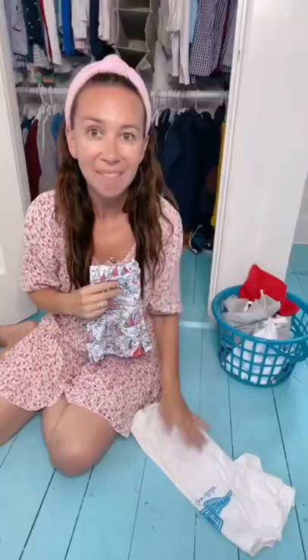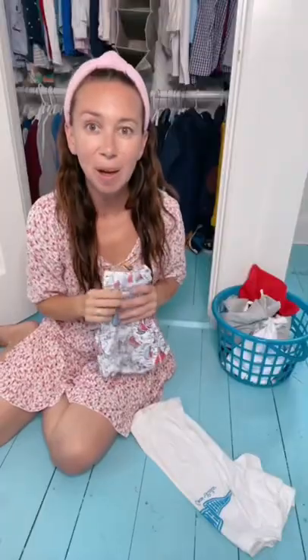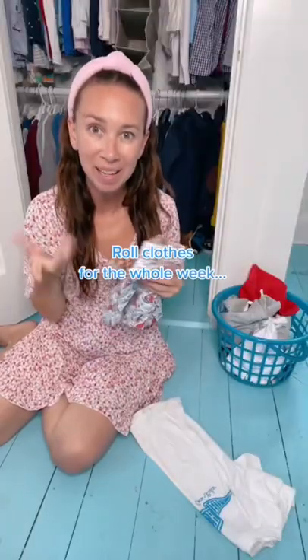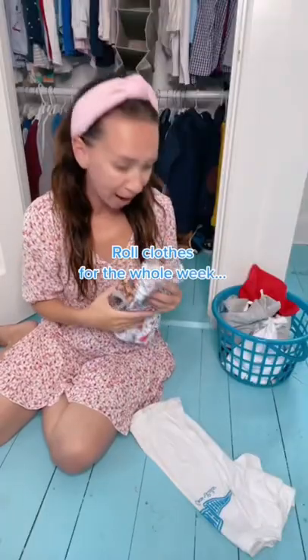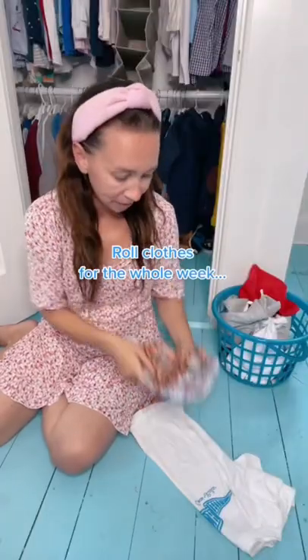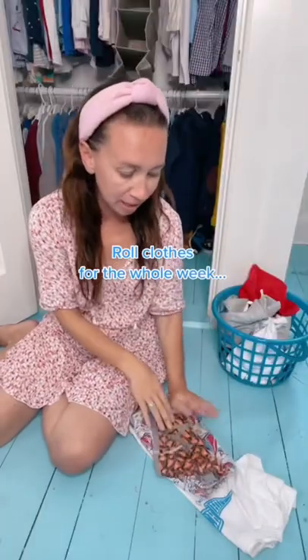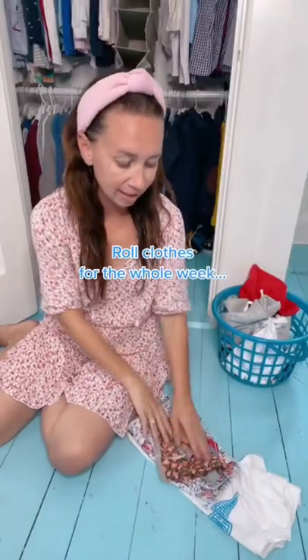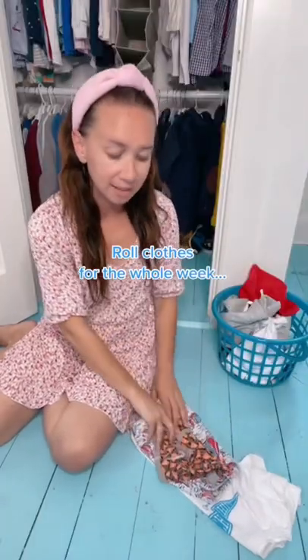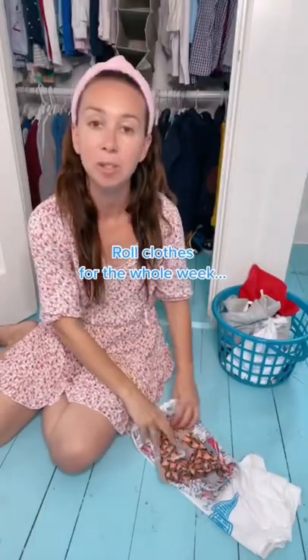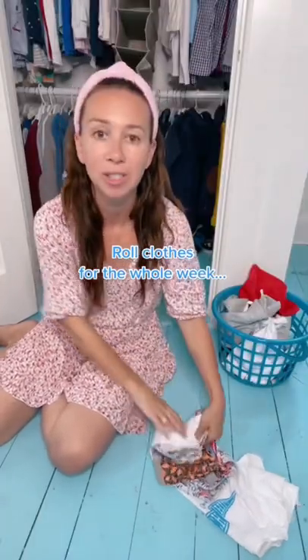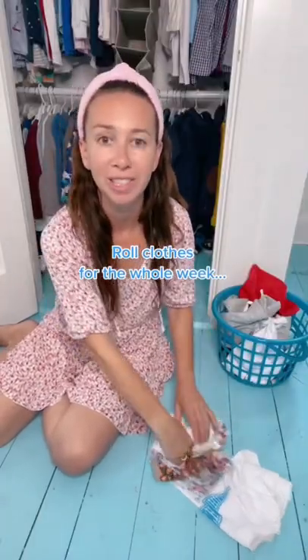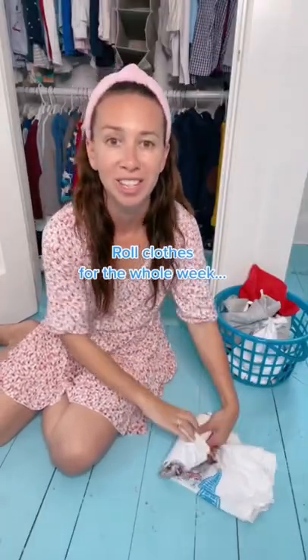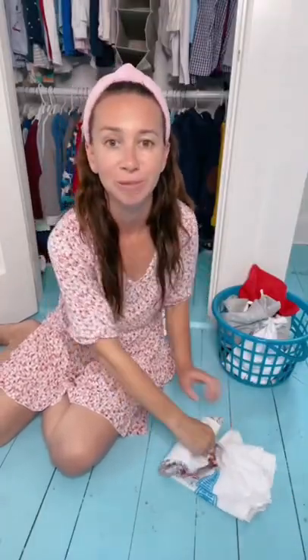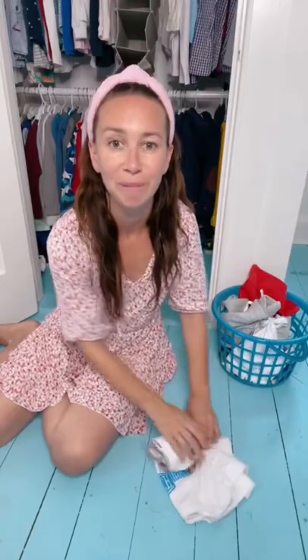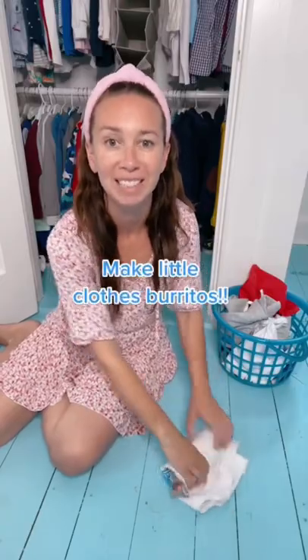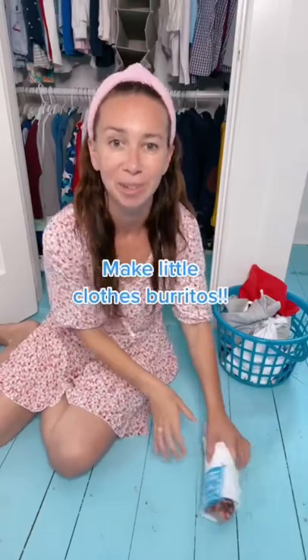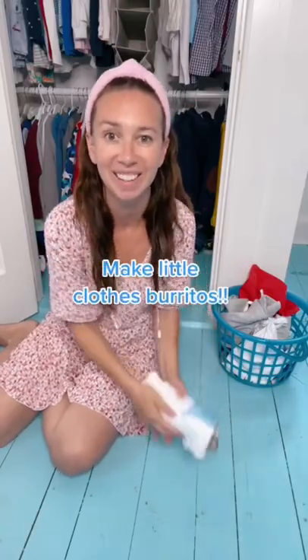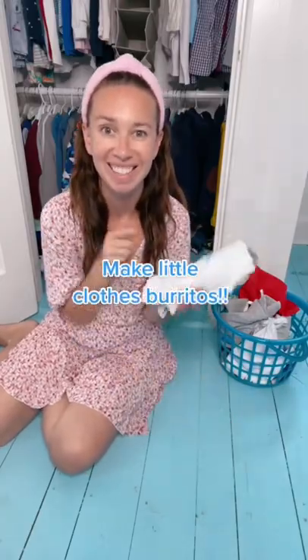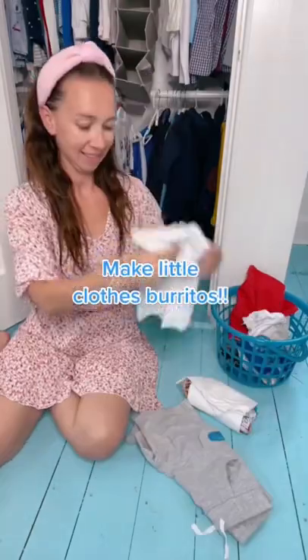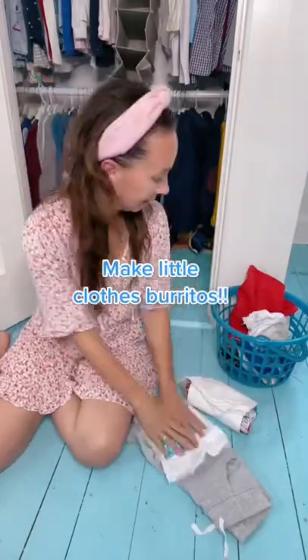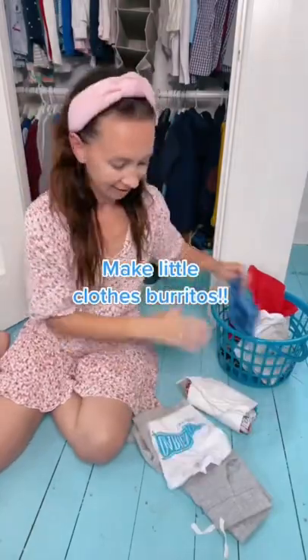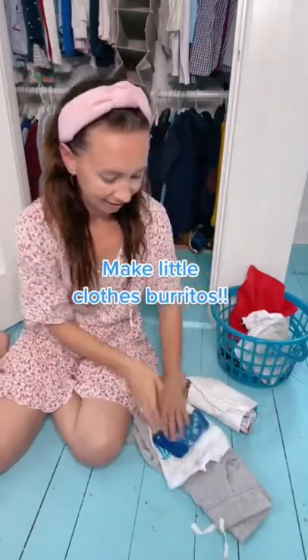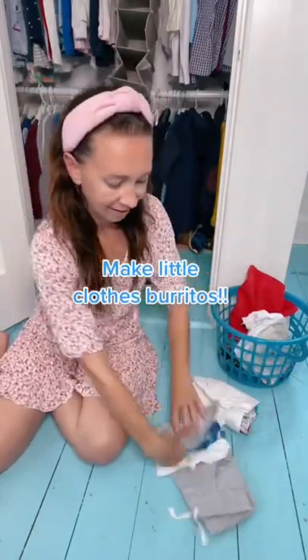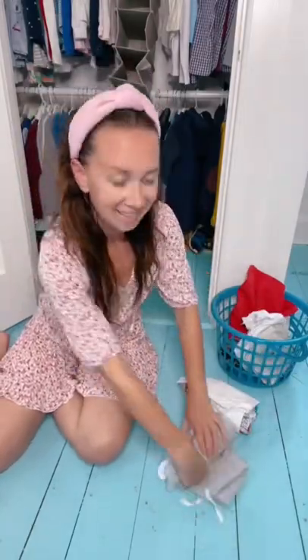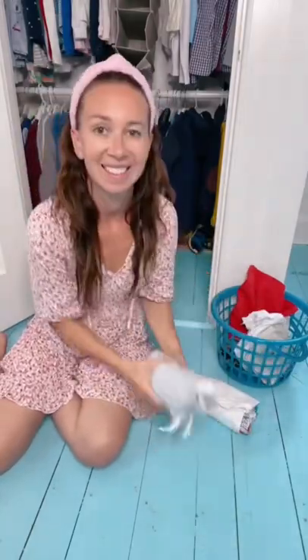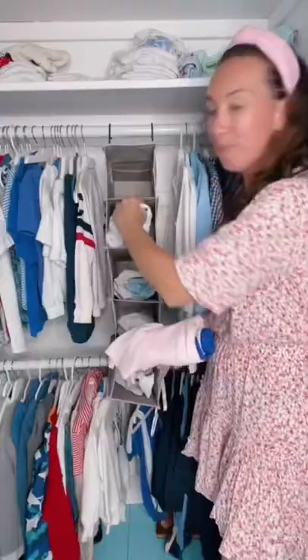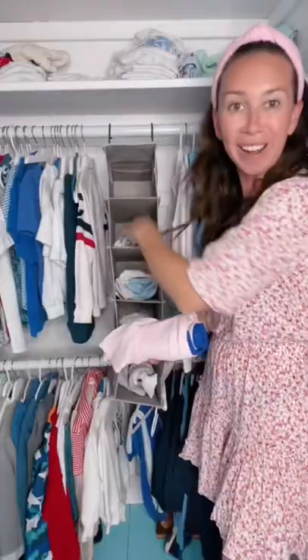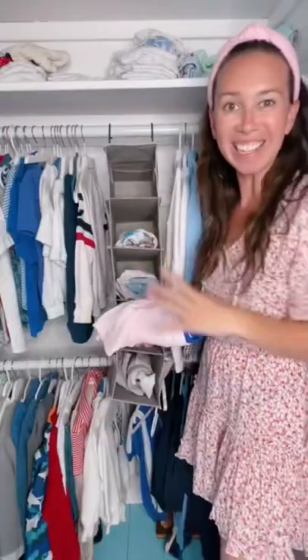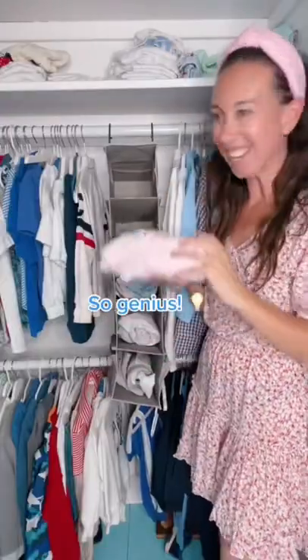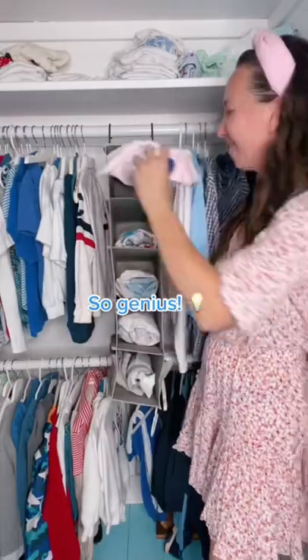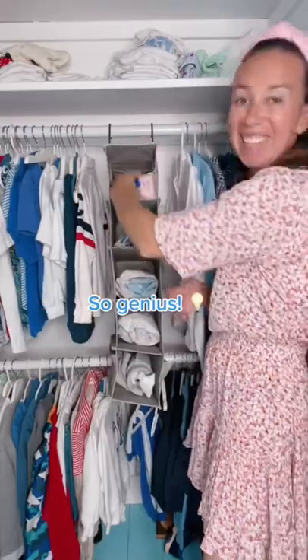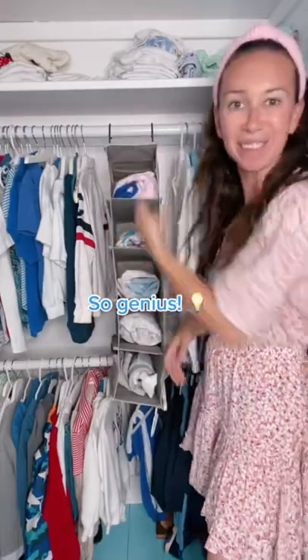I'll help you pick out outfits for the week — socks, underwear, shorts, shirts. Roll them into little burritos. Your kids will love rolling them into these cute little burritos. Put a burrito in each section for the day of the week.